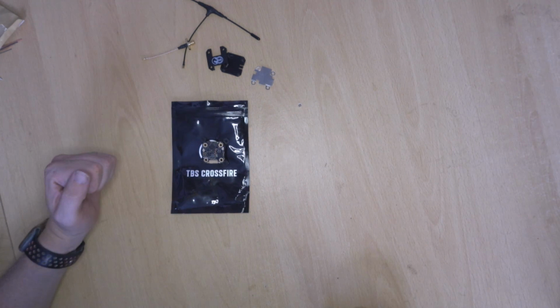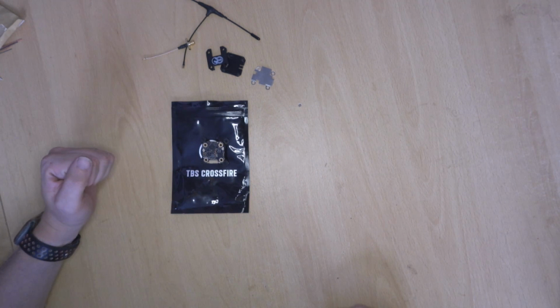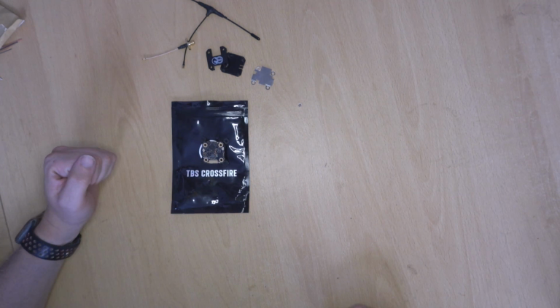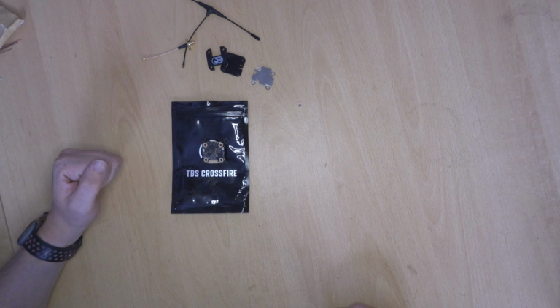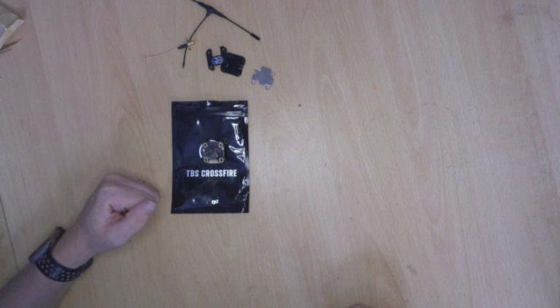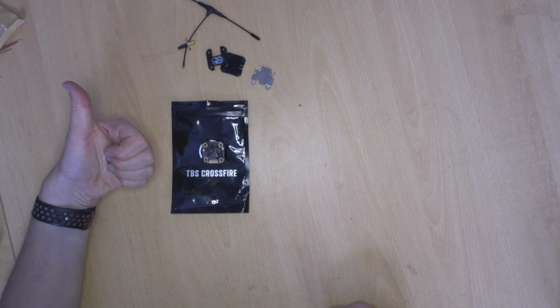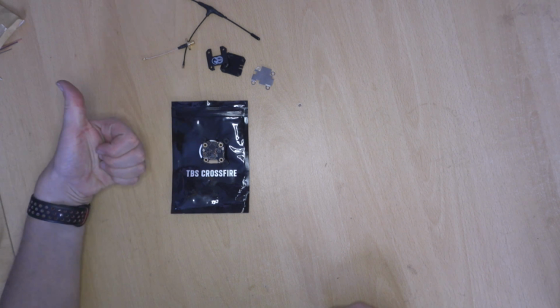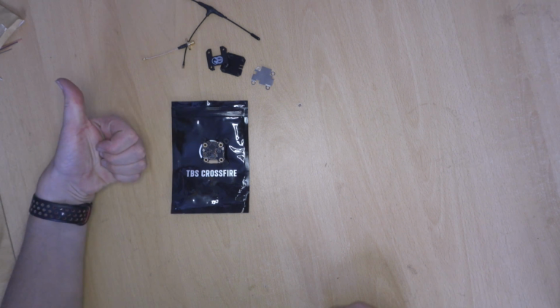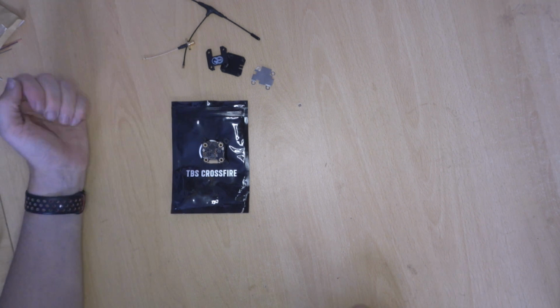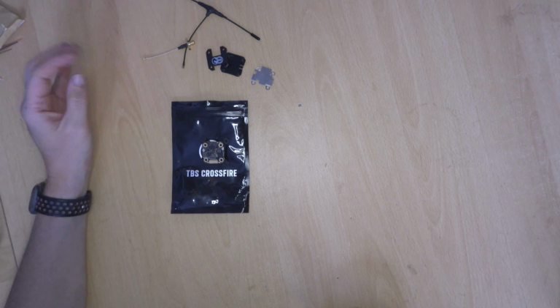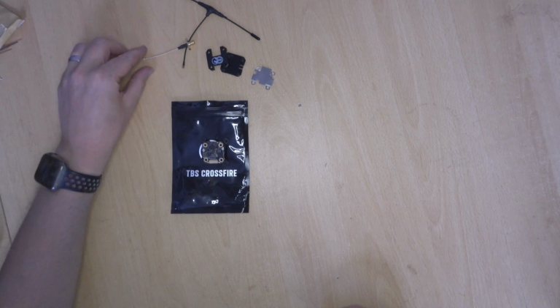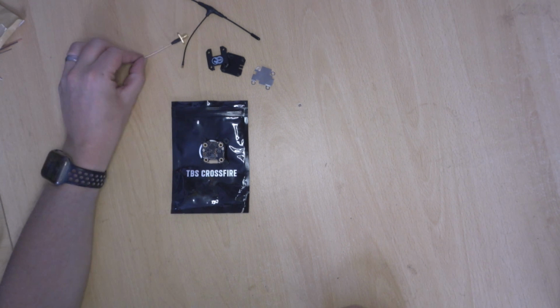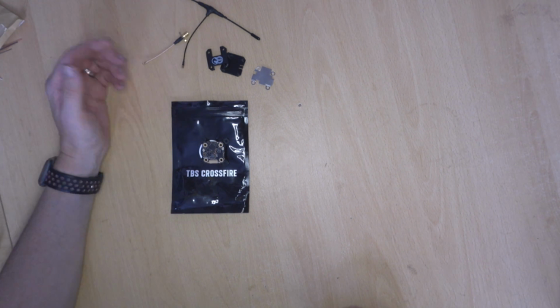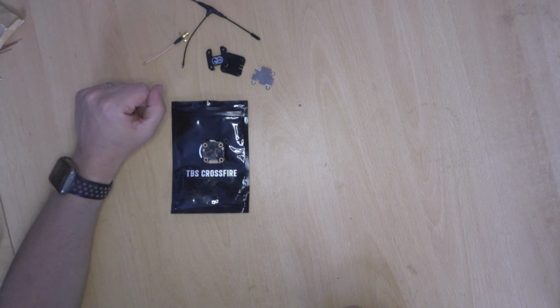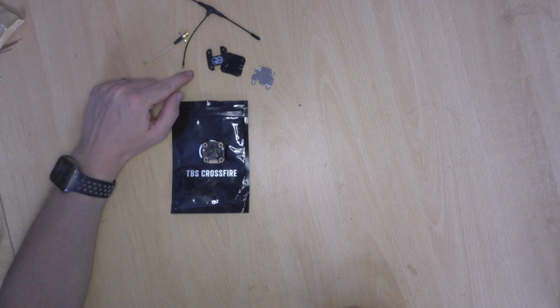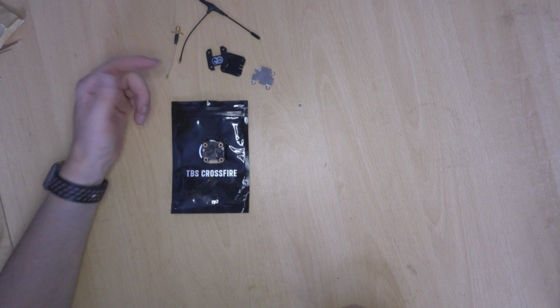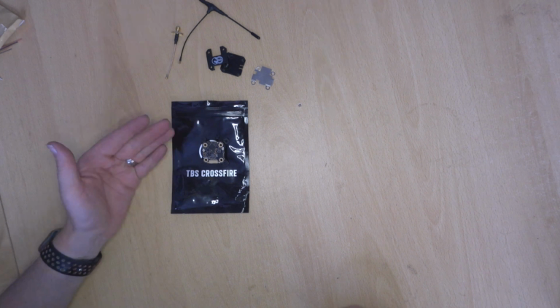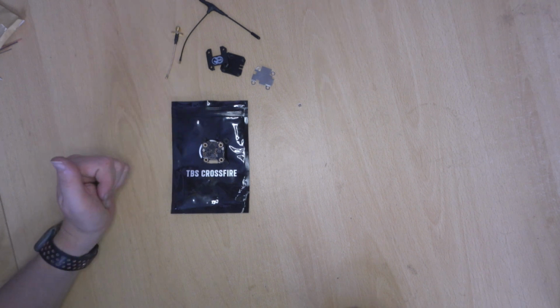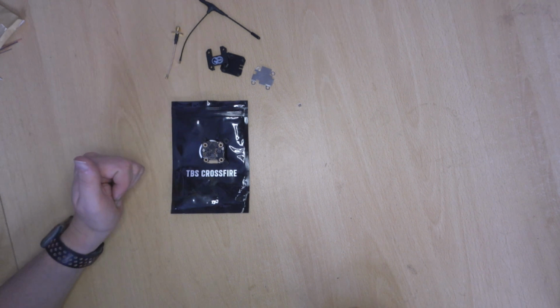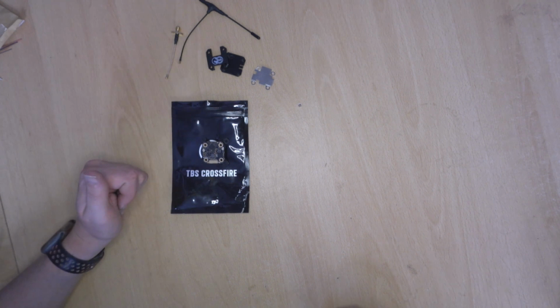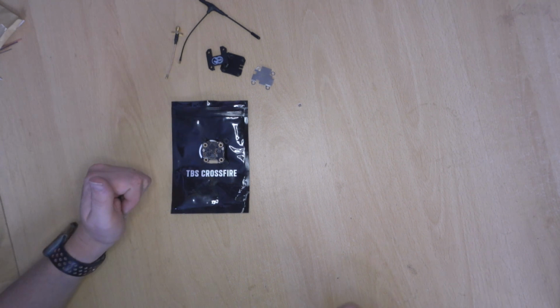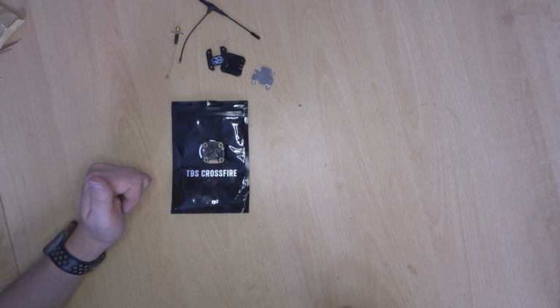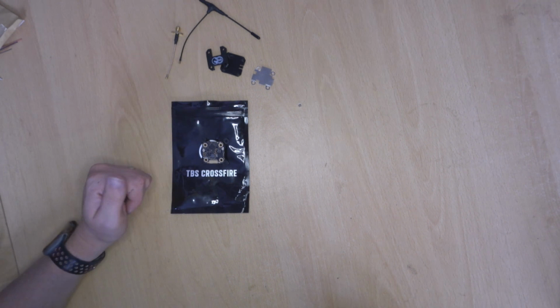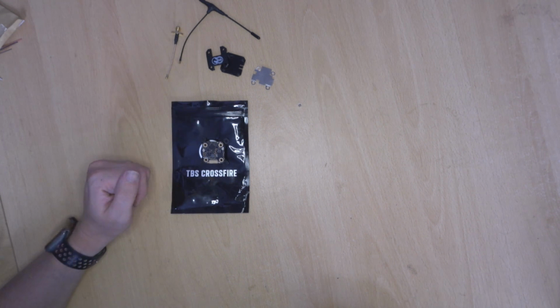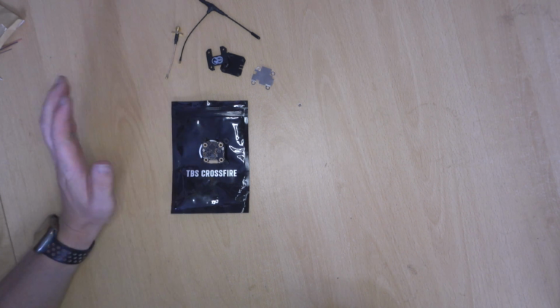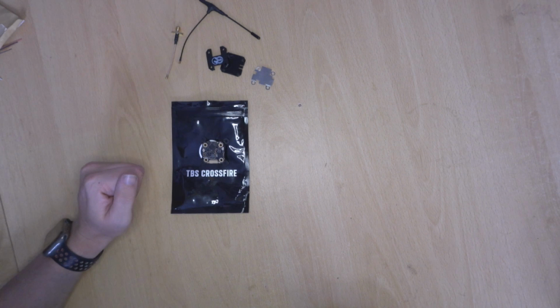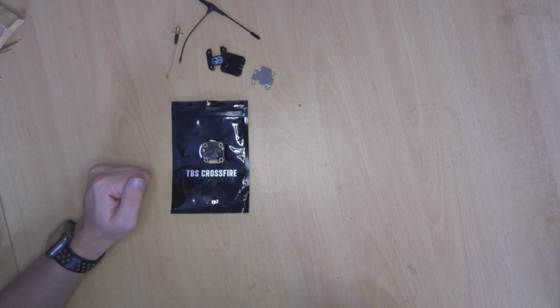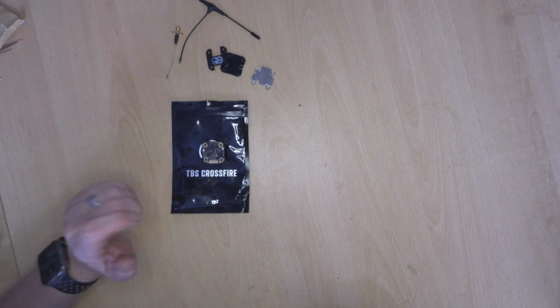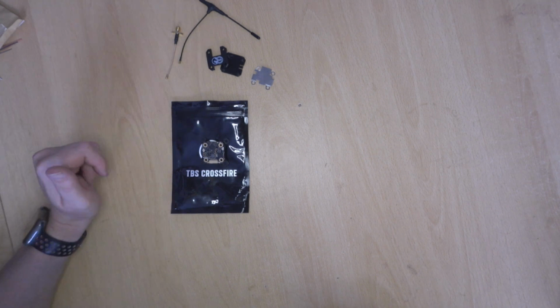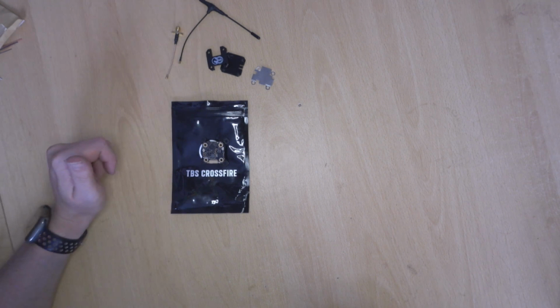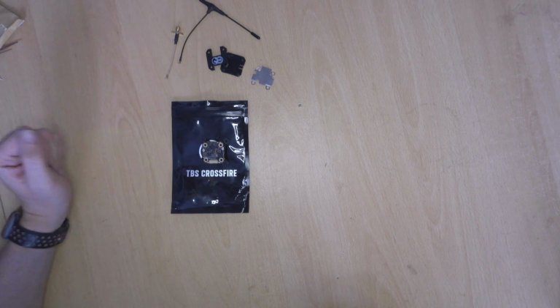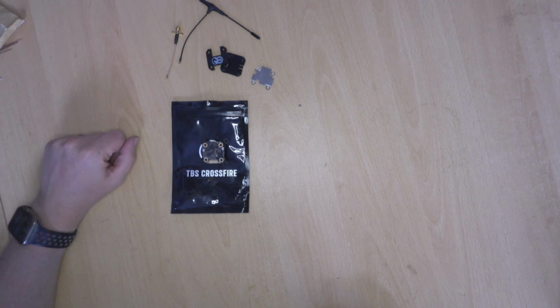Anyway, that is the TBS Crossfire 69. I hope you guys found this video useful. If you did, don't forget to give it a thumbs up and subscribe to help get this out to more people. Thanks for watching — flying models like you stole them. I'll see you on the next one.